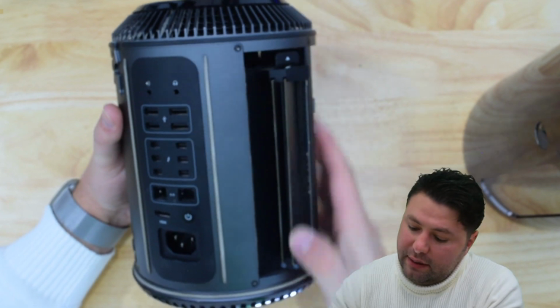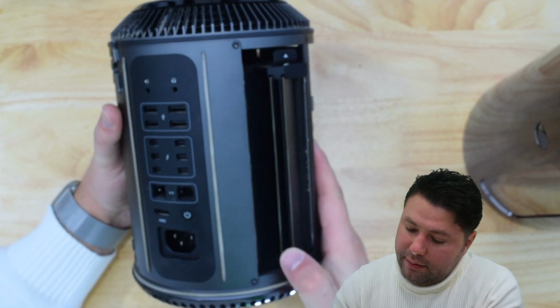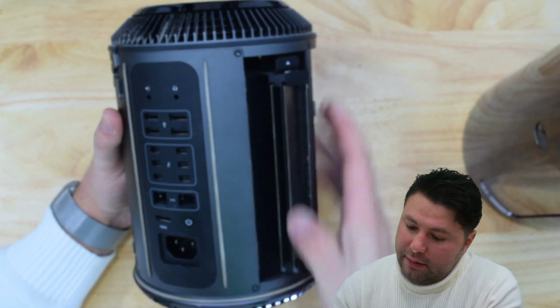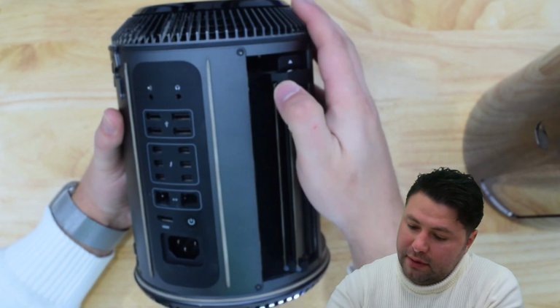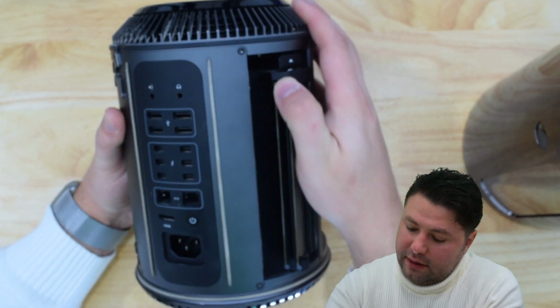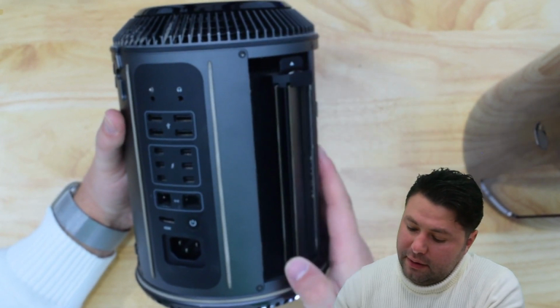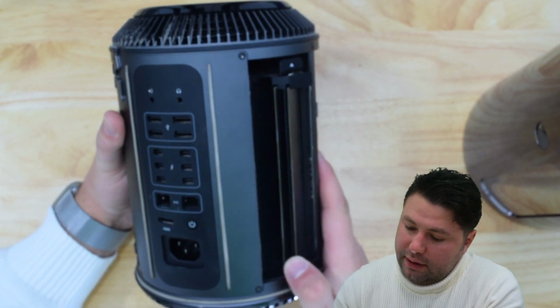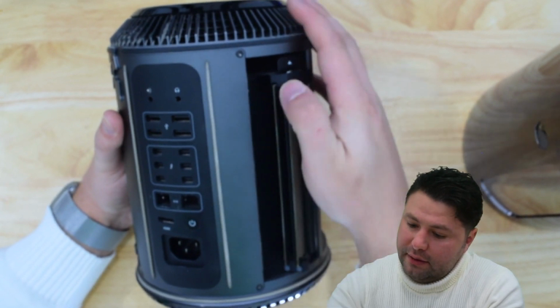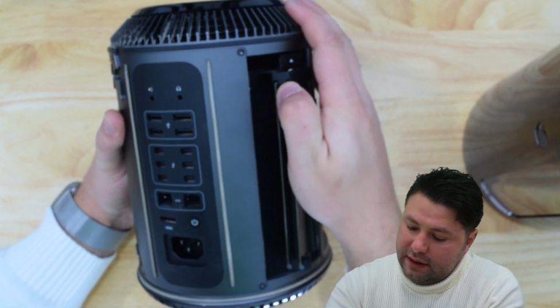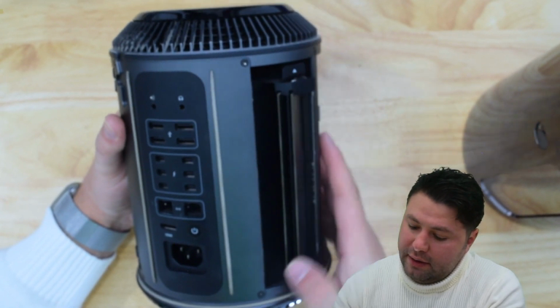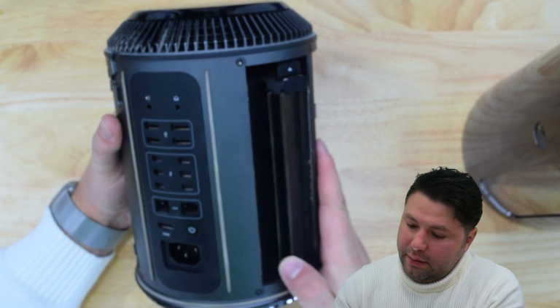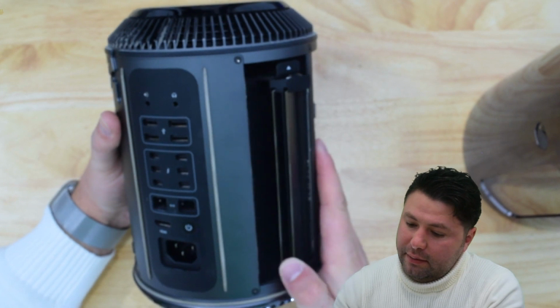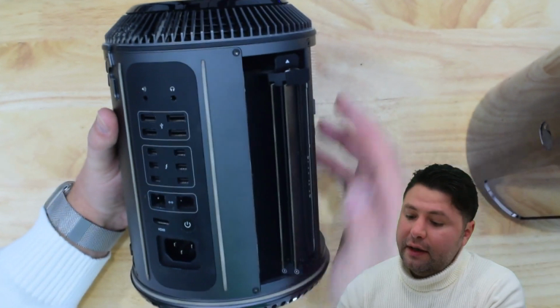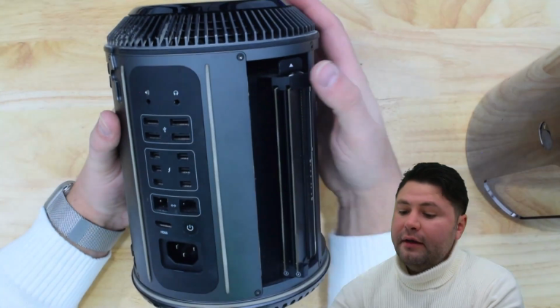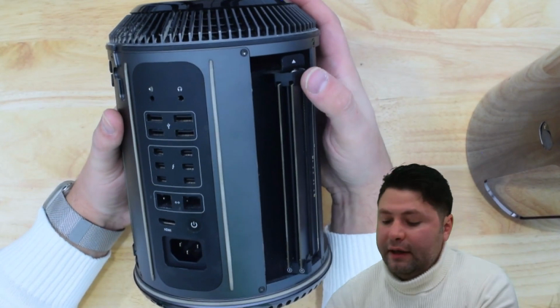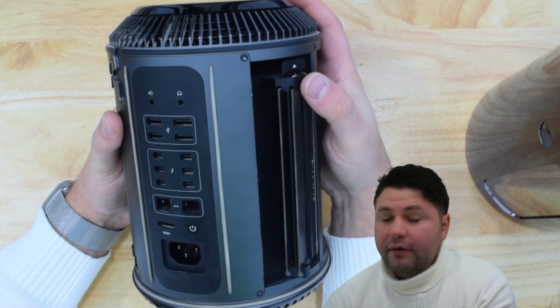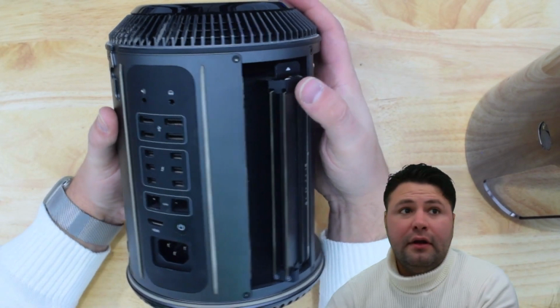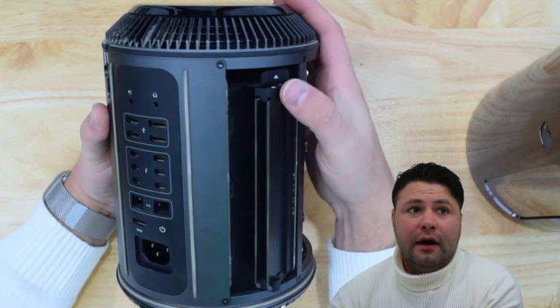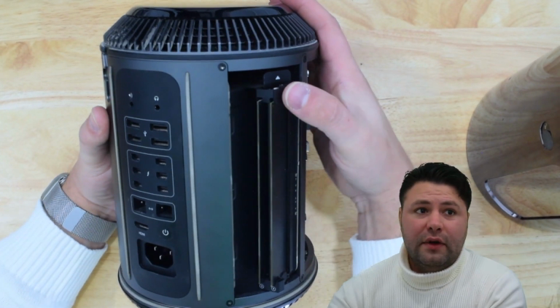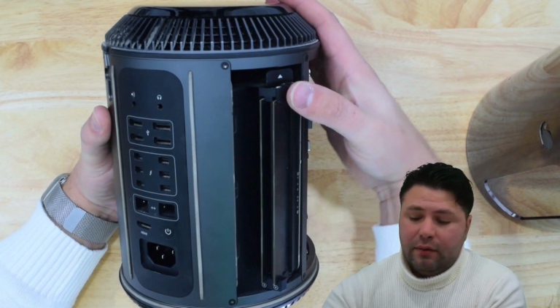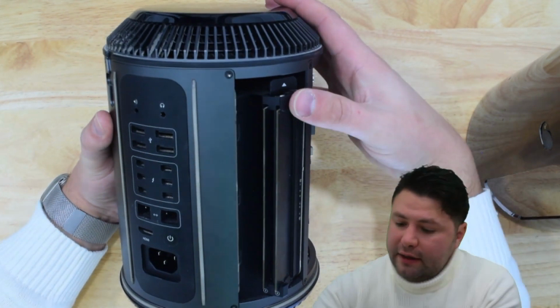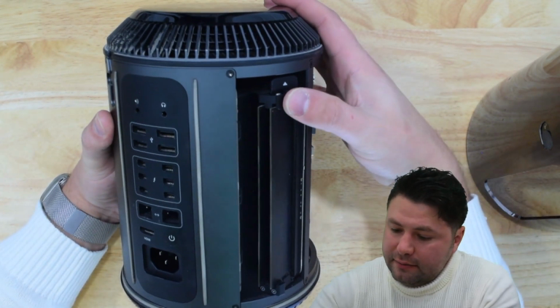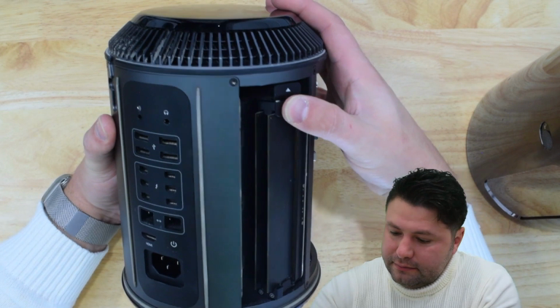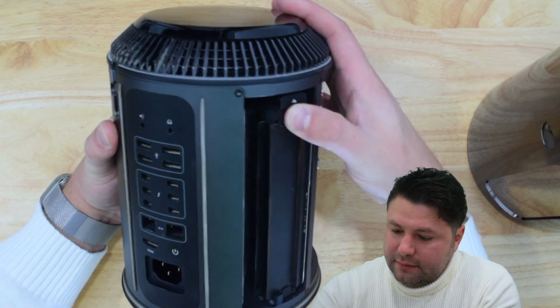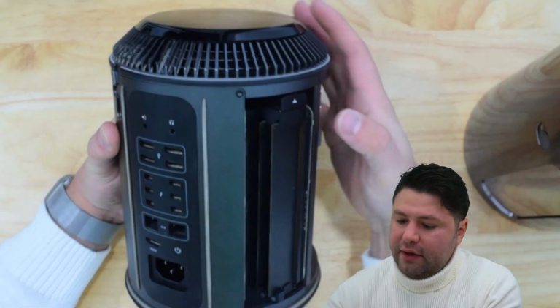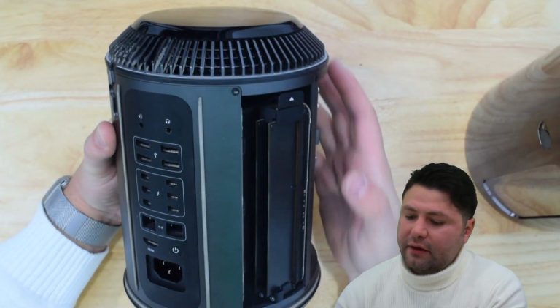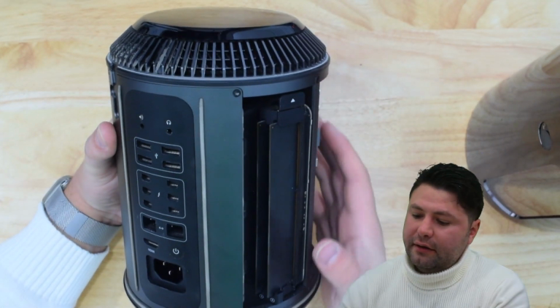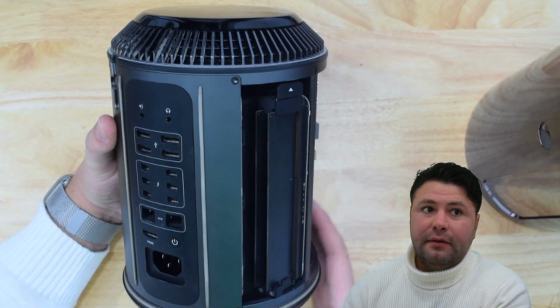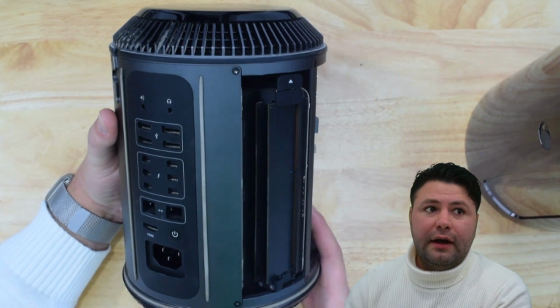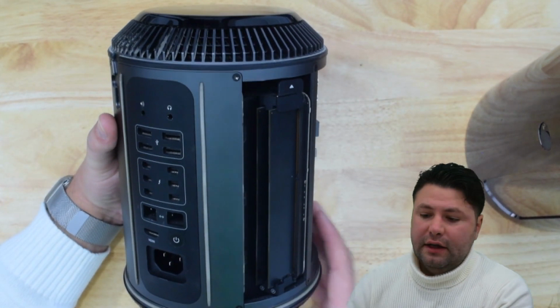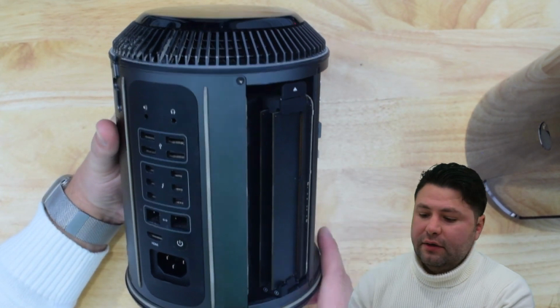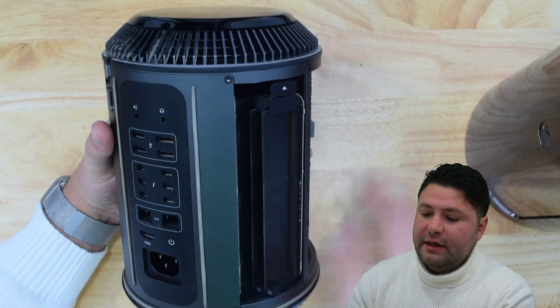For the last module — slot number four — carefully align and guide it into the groove, alternating bottom and top pressure until fully seated. Once again, click it in and you'll hear that click. That's it.